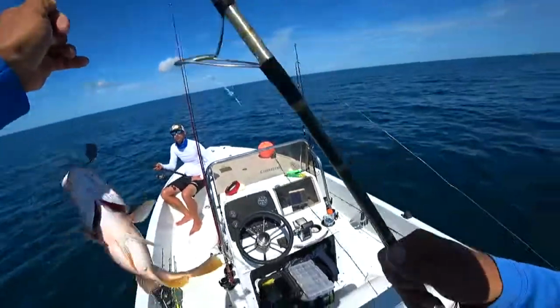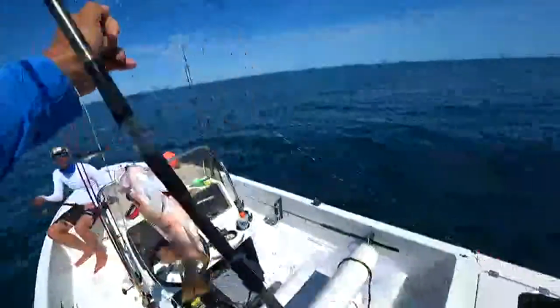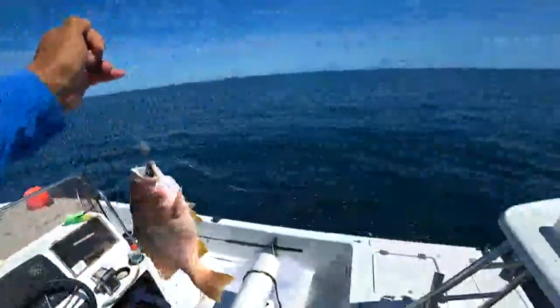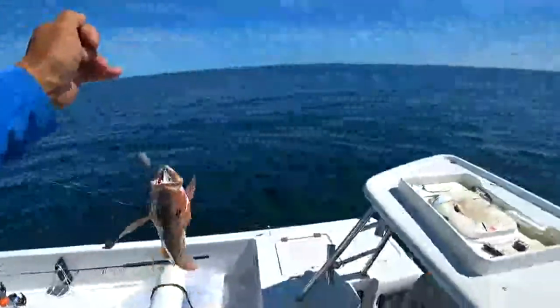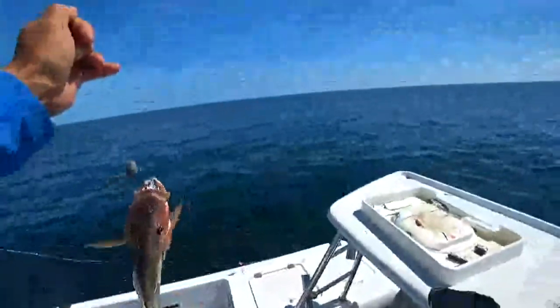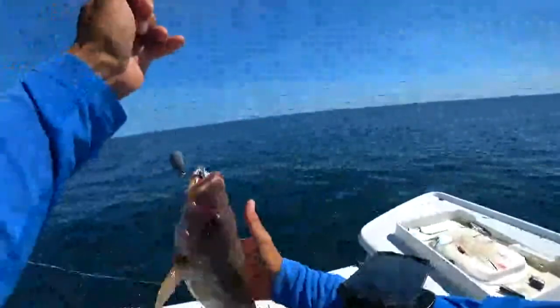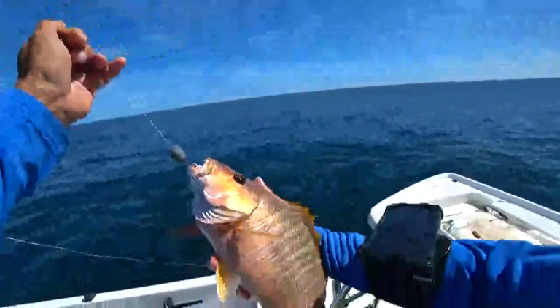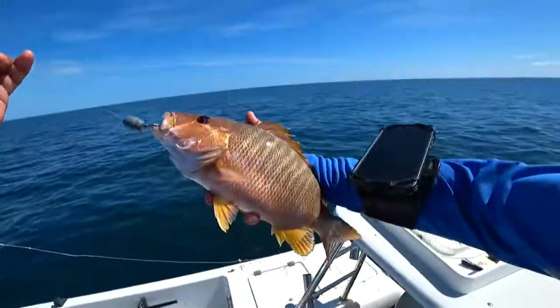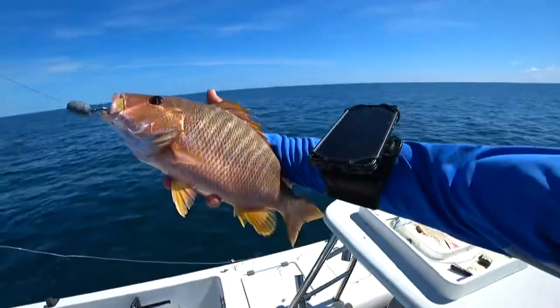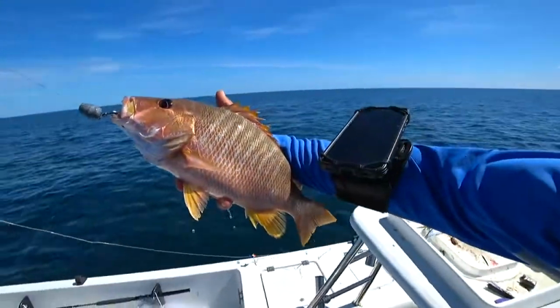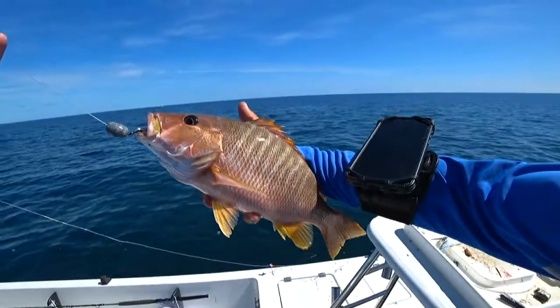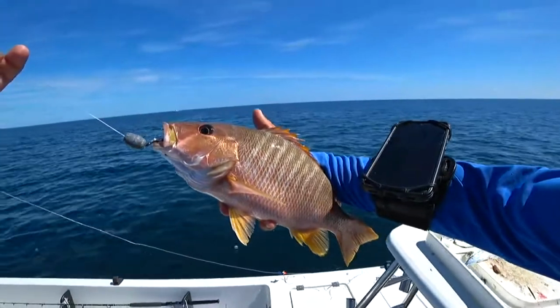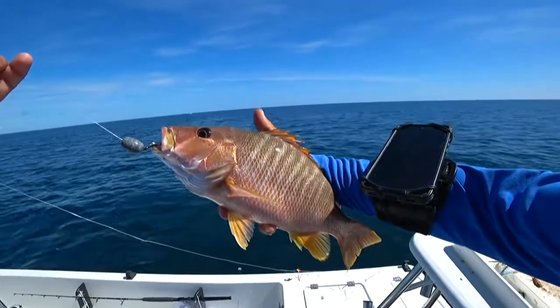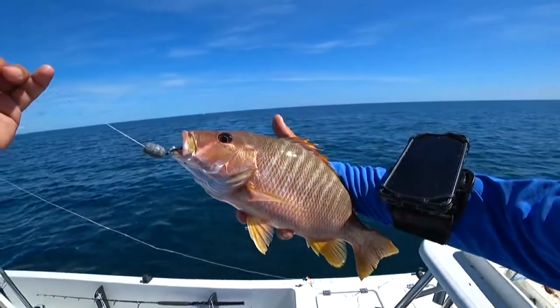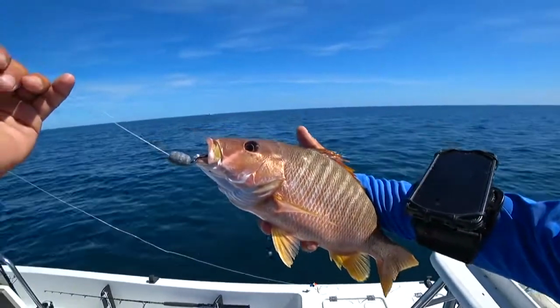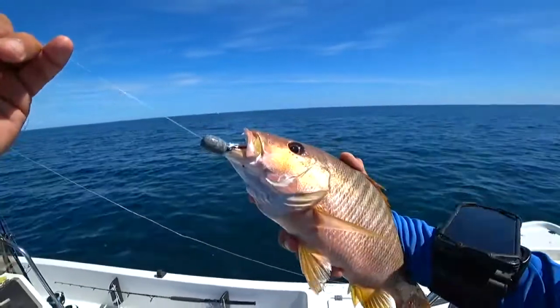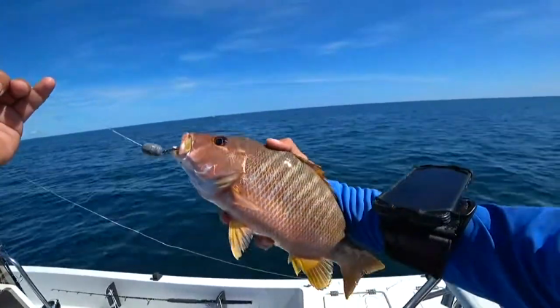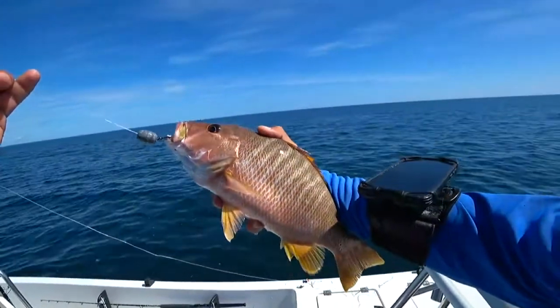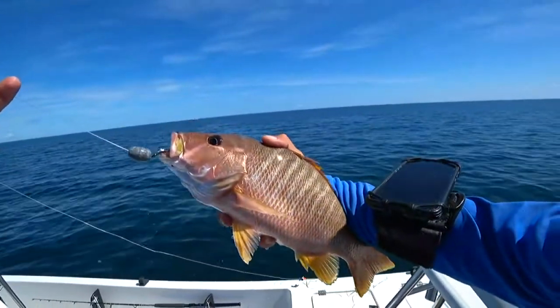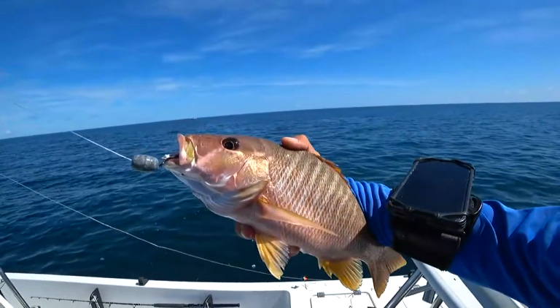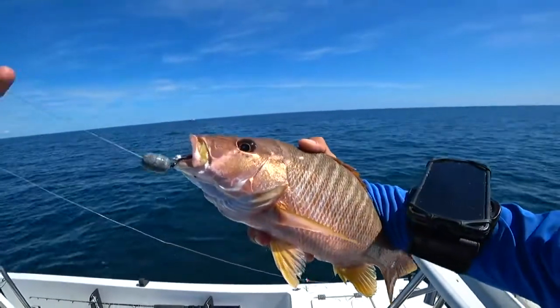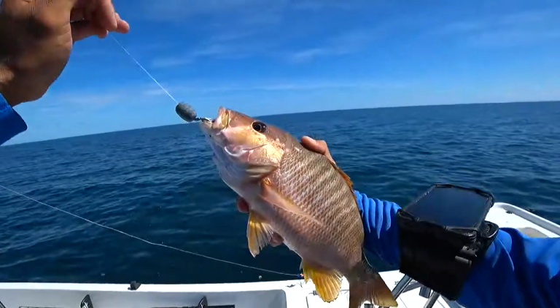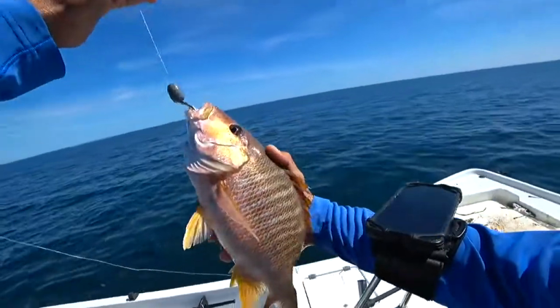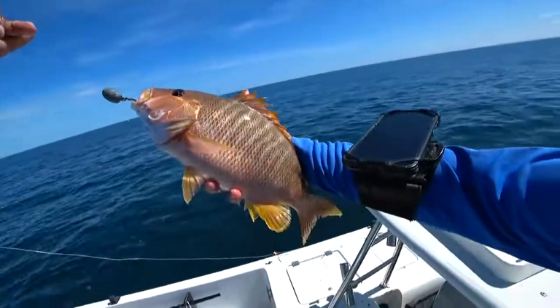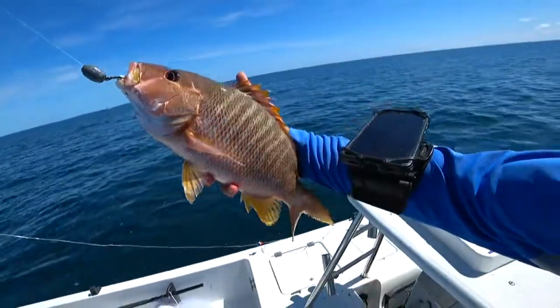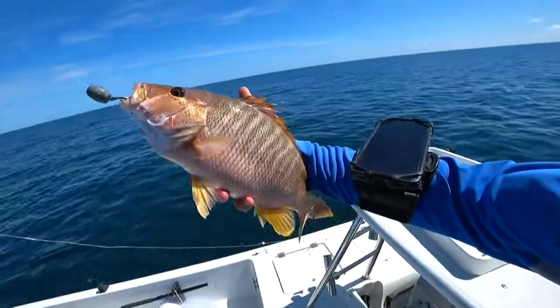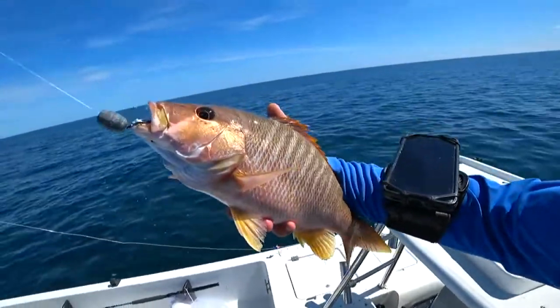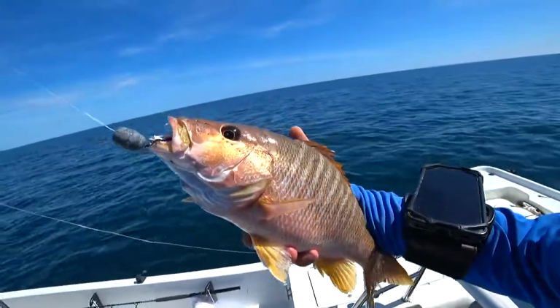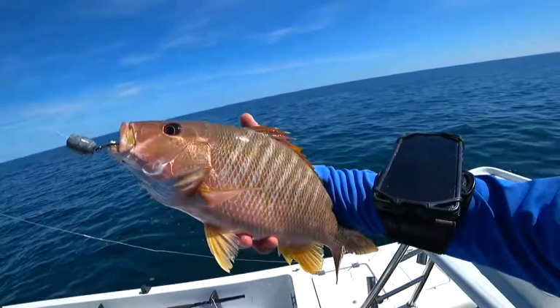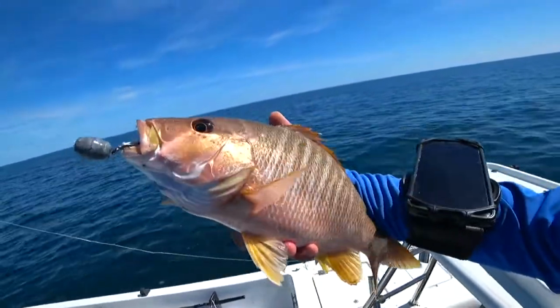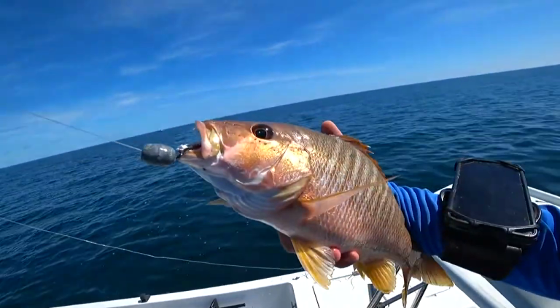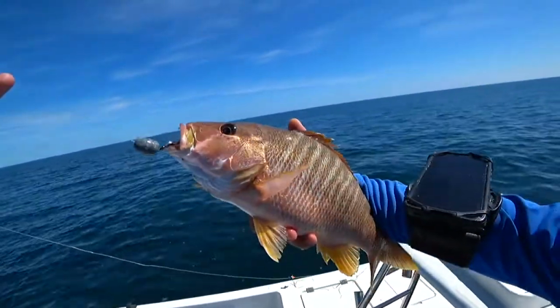What is this? Is this a world record schoolmaster? Hybrid? Is this a hybrid of some sort? Is that a world record schoolmaster snapper? It looks like the world's biggest schoolmaster. What is this, chat?